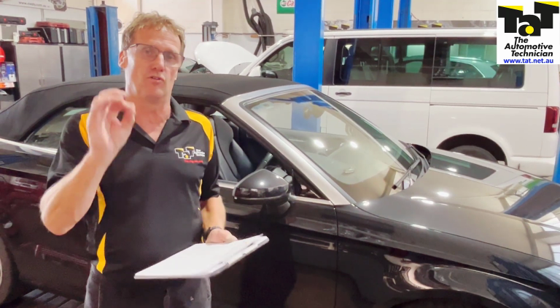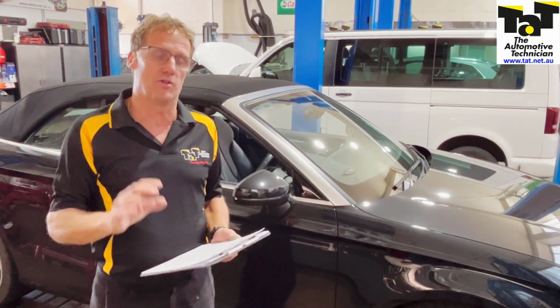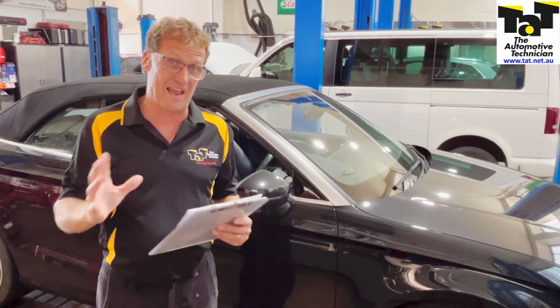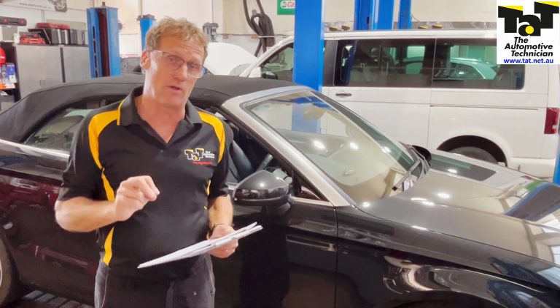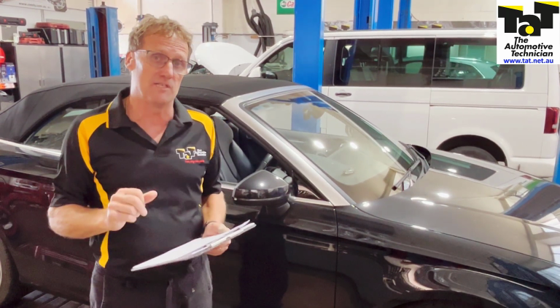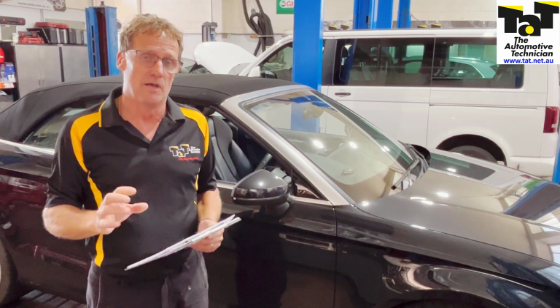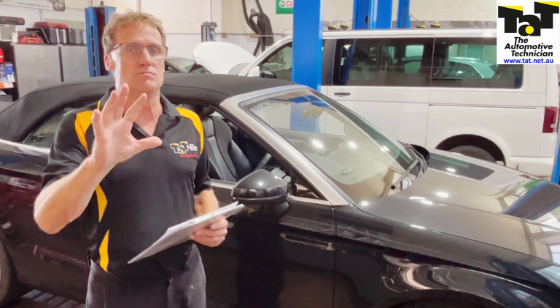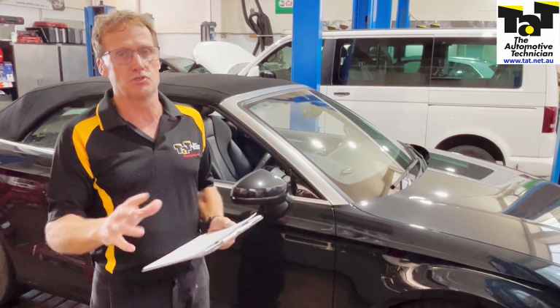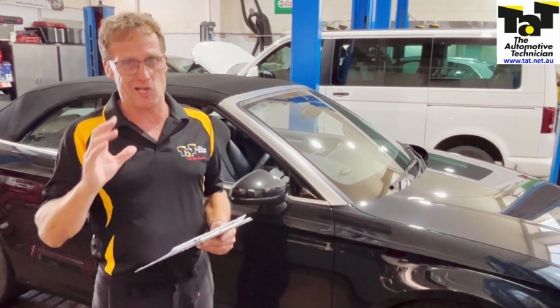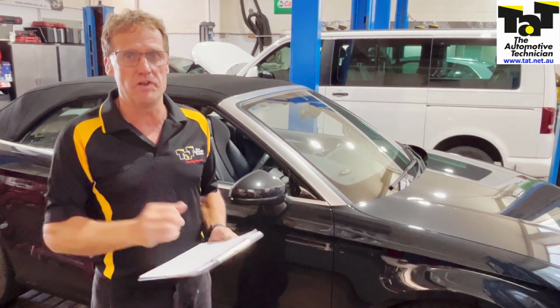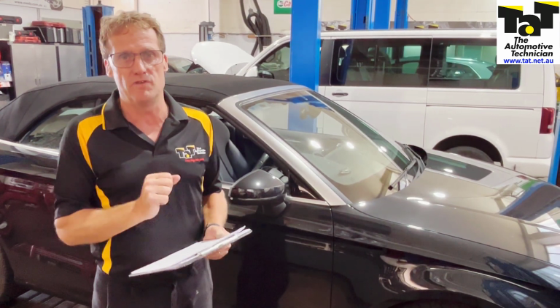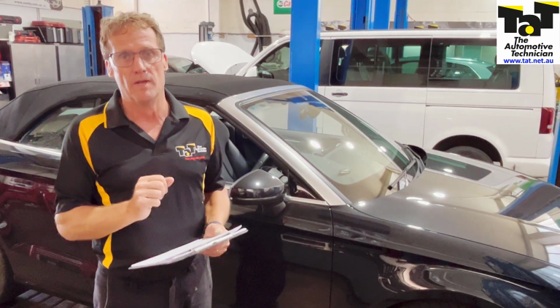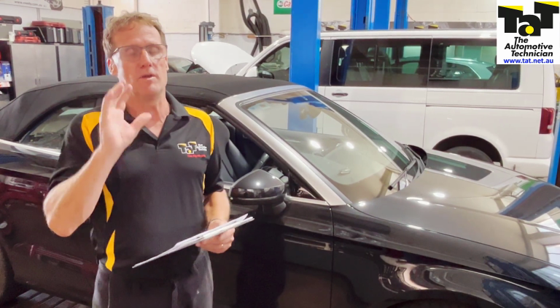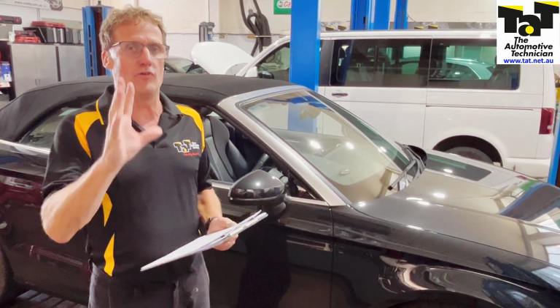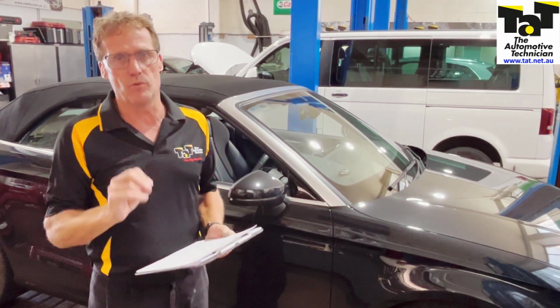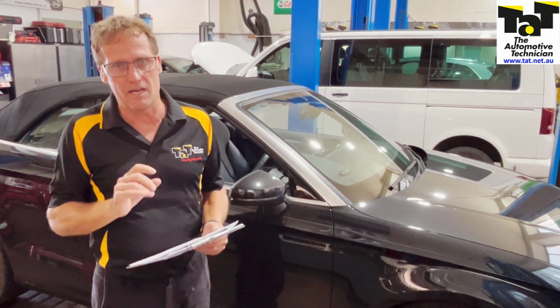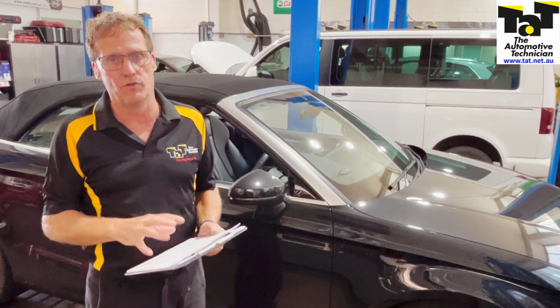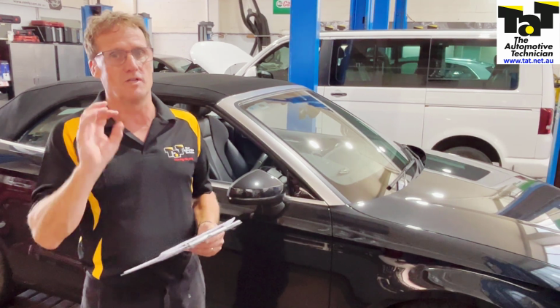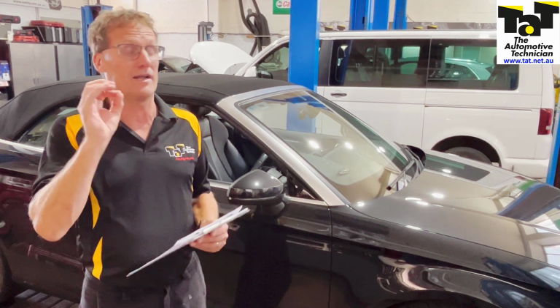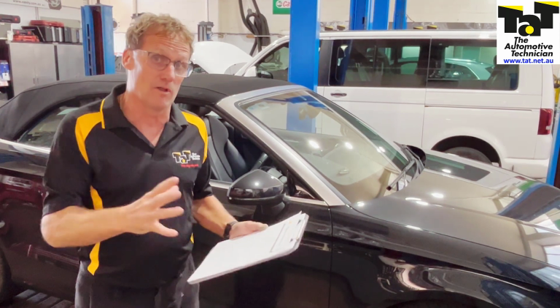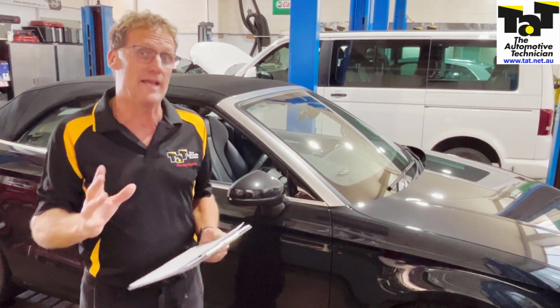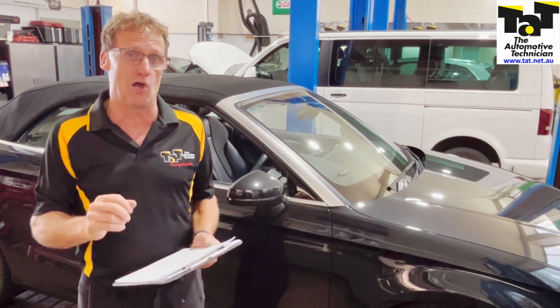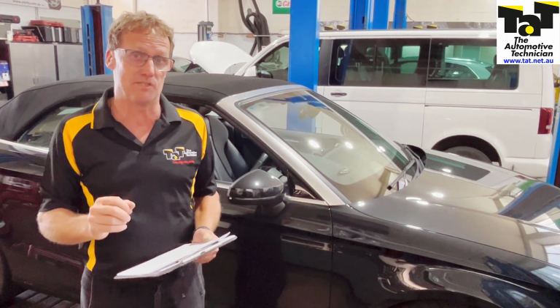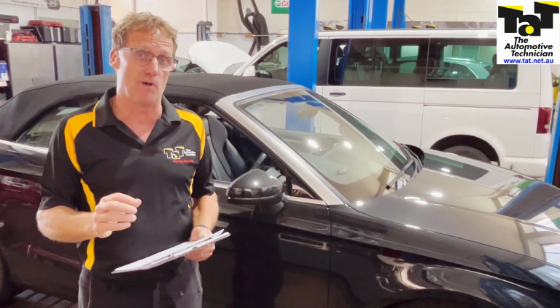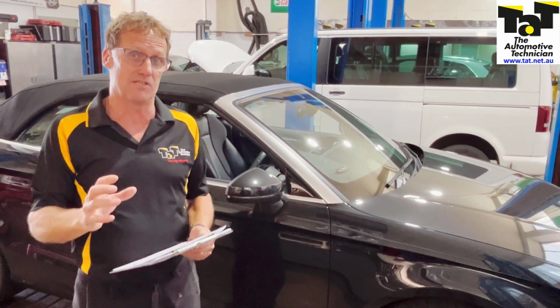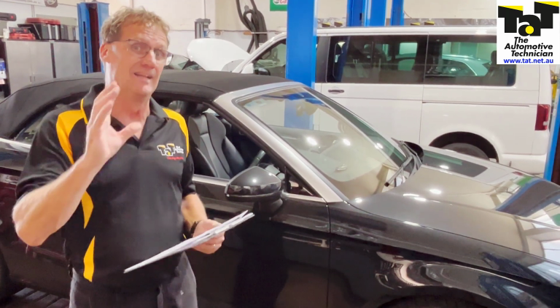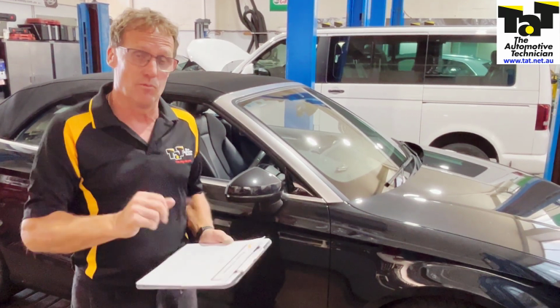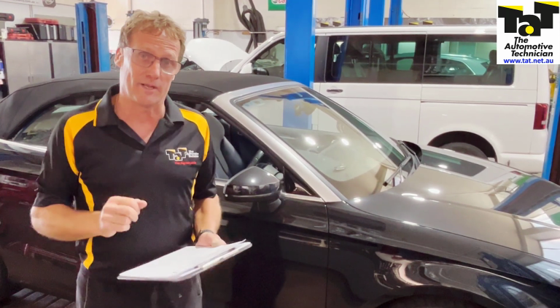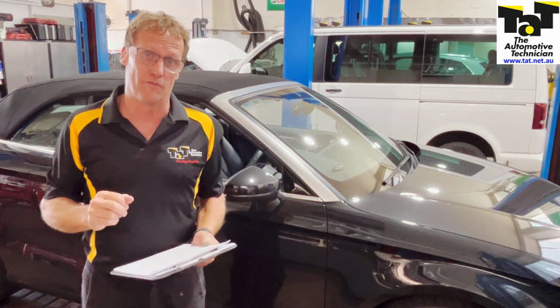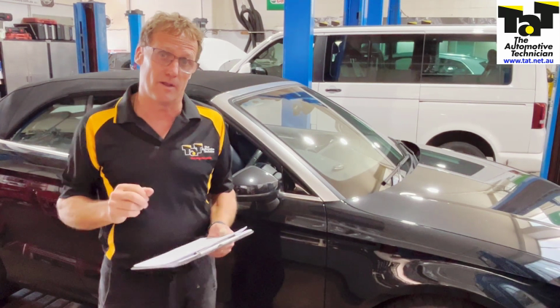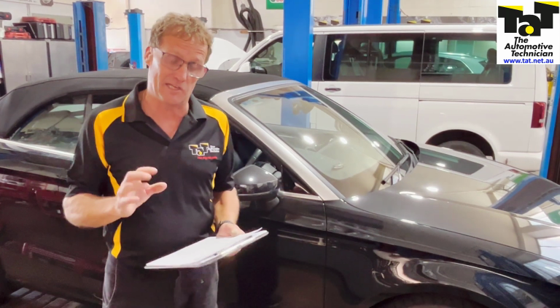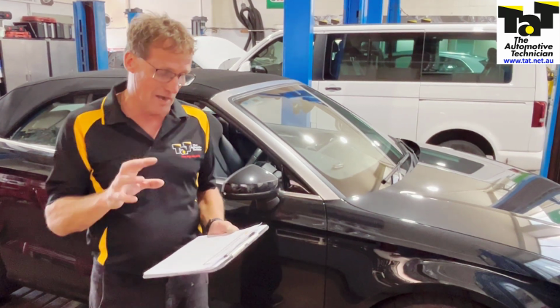What we have to remember with a lot of the later model cars that we're dealing with is these modules need to be coded into the vehicle. So you've got to be very careful when you start getting involved with these jobs that you are capable of being able to code that particular component into the car, otherwise you might get yourself in a bit of a sticky situation.